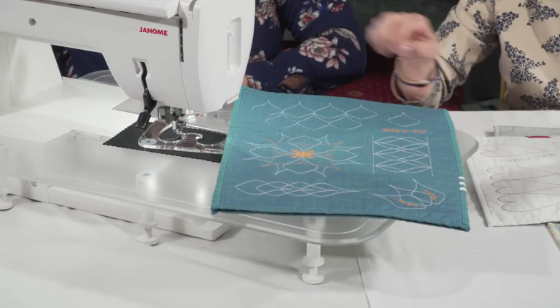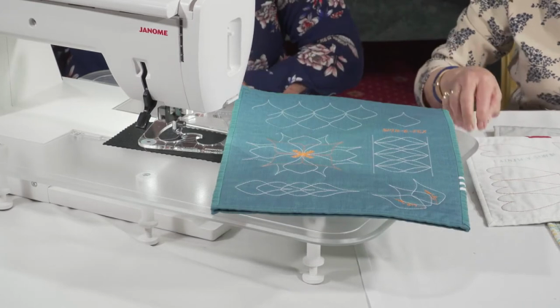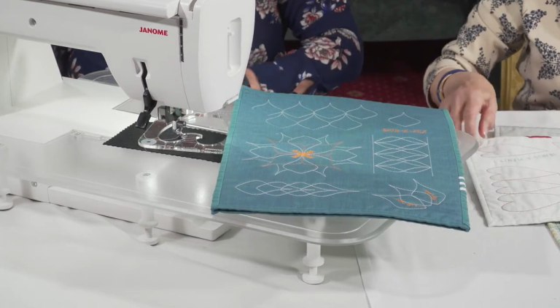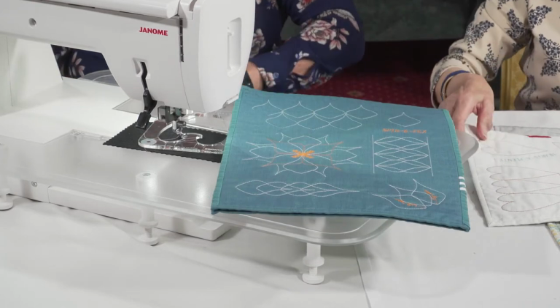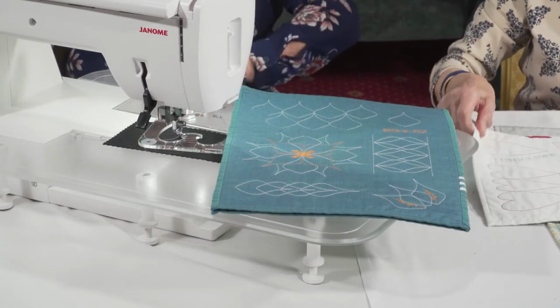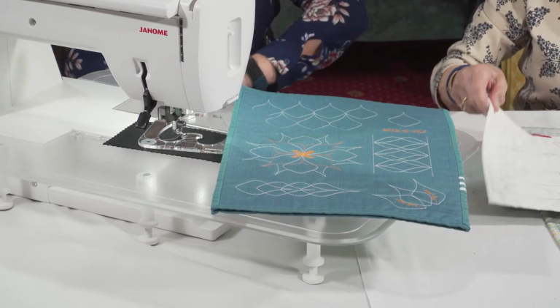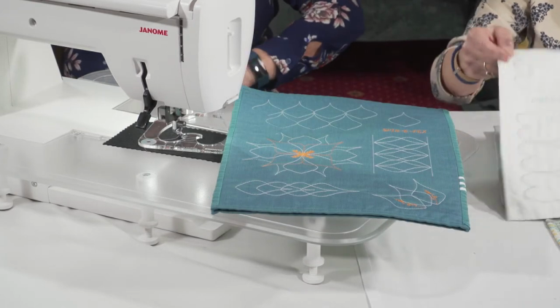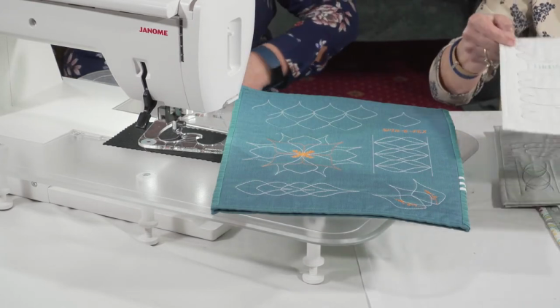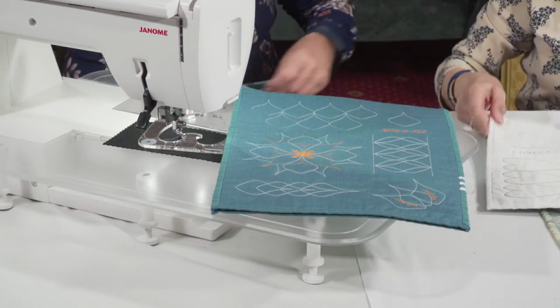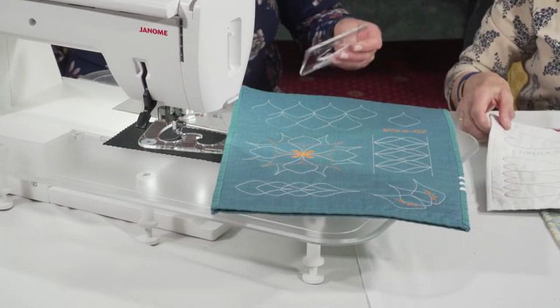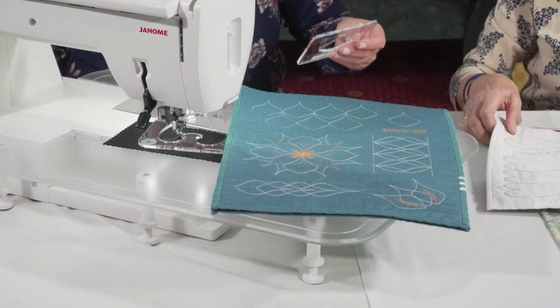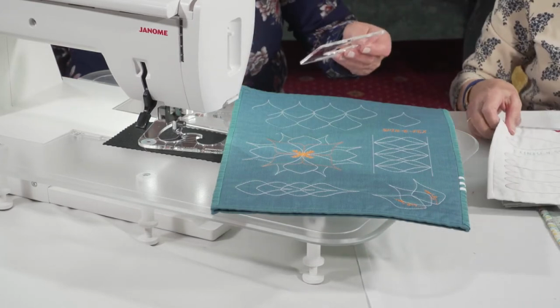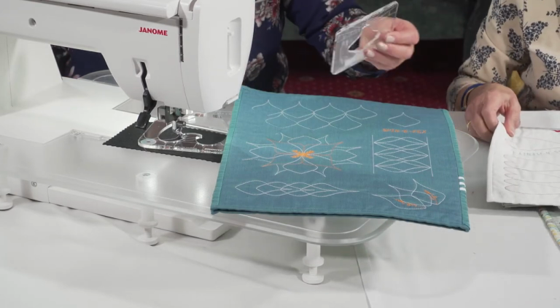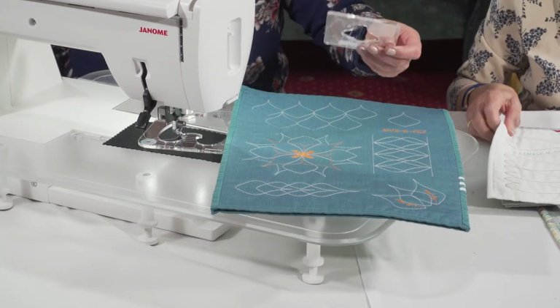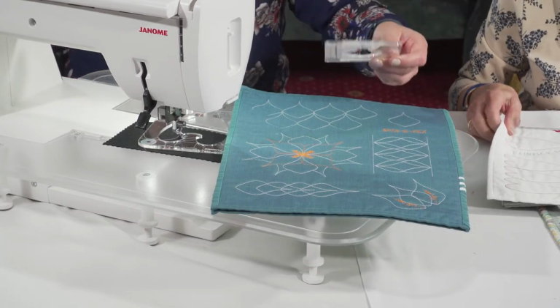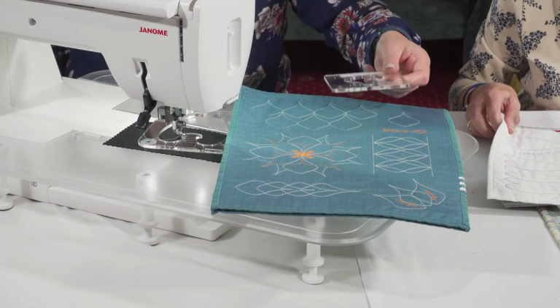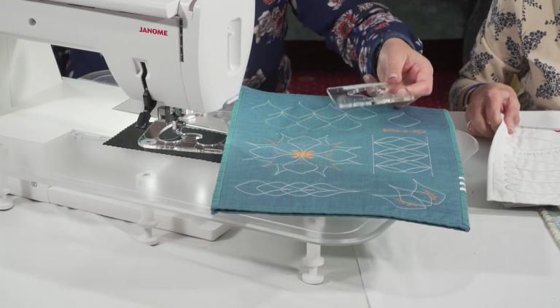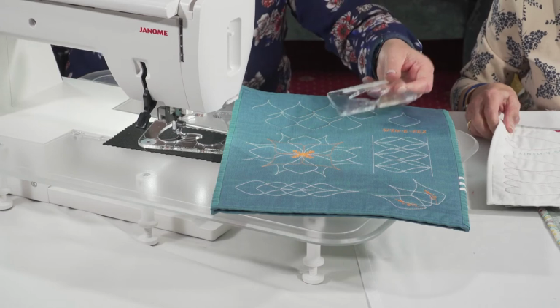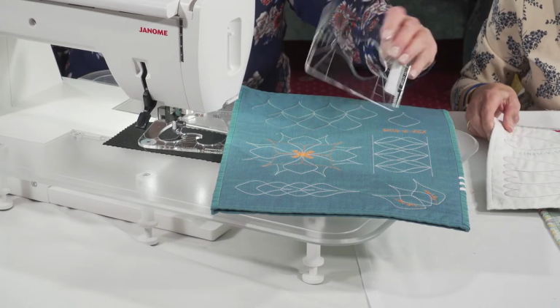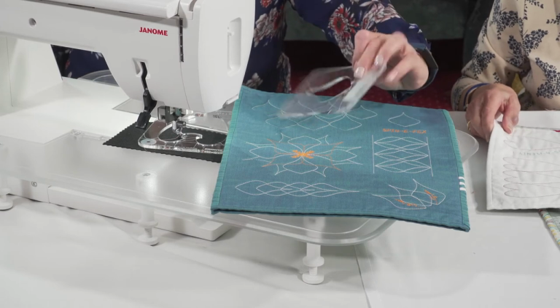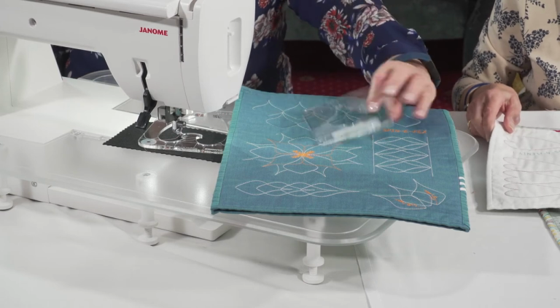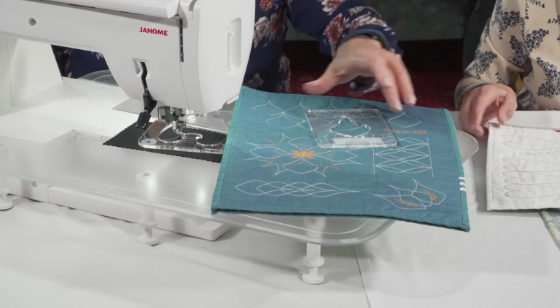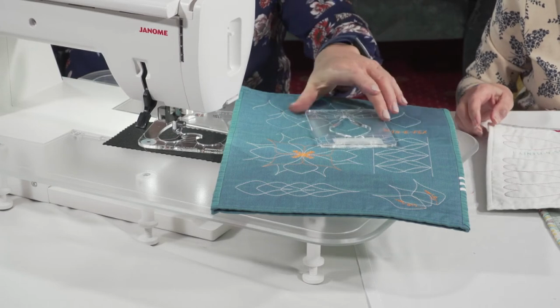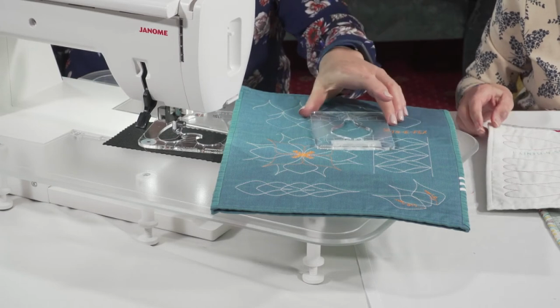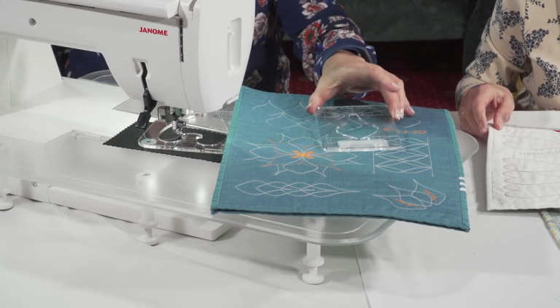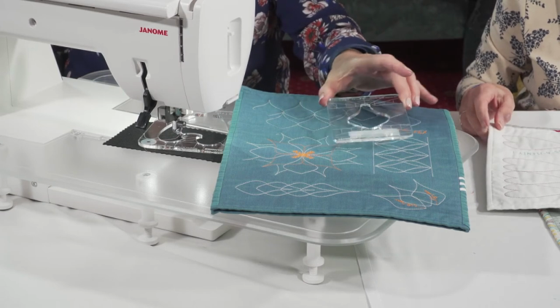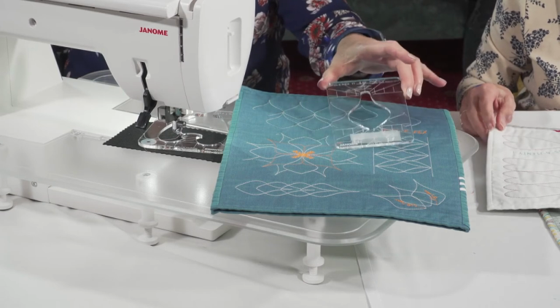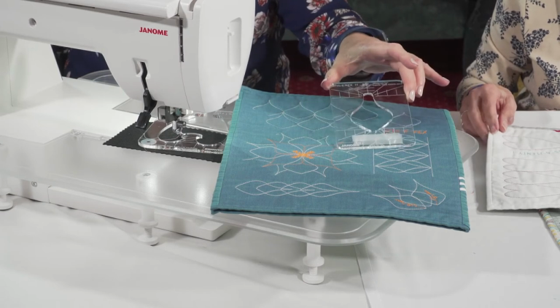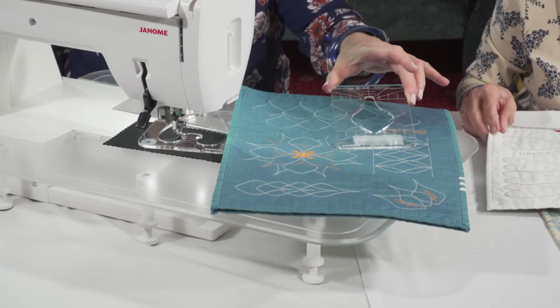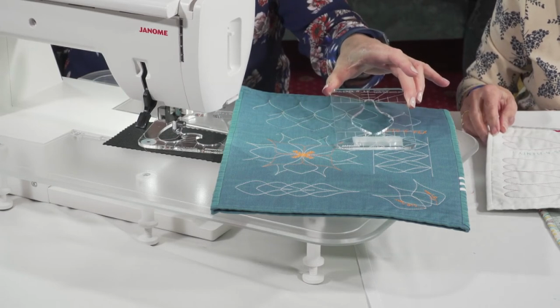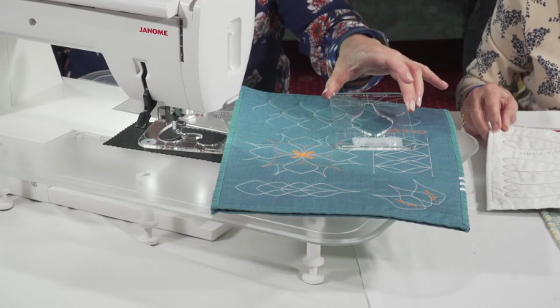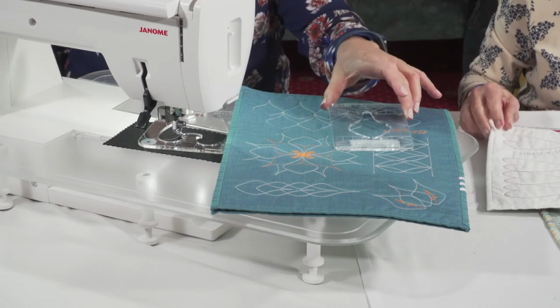And we've got the spinifex, which may be my favourite one, which is this one. Pop it that way — that's a really nice little one for that.